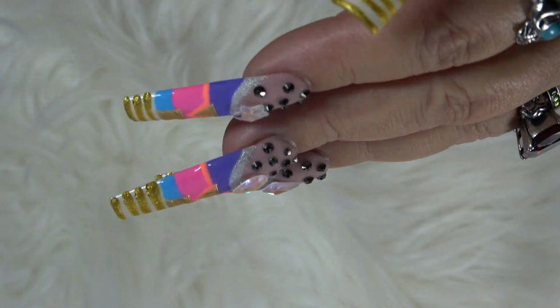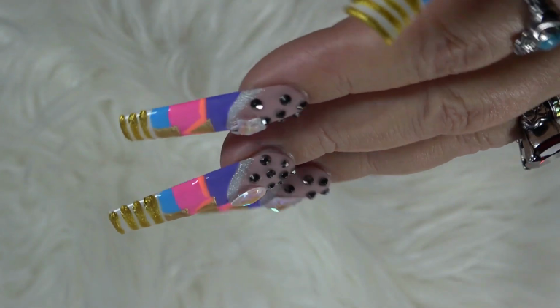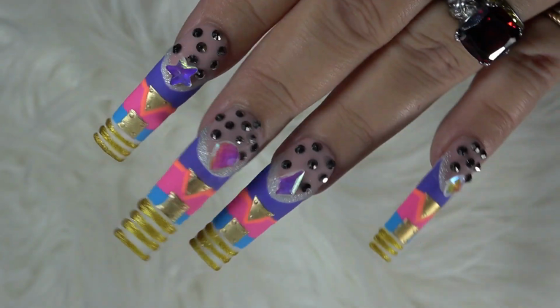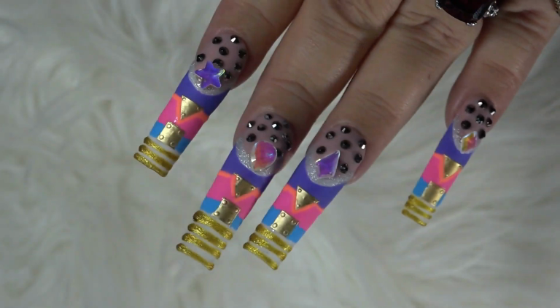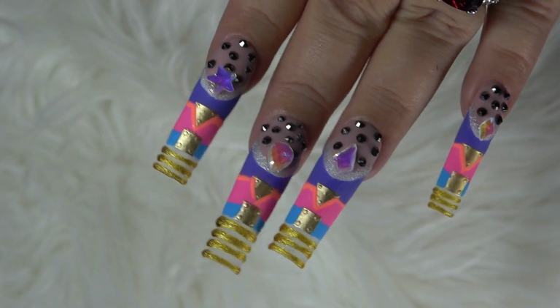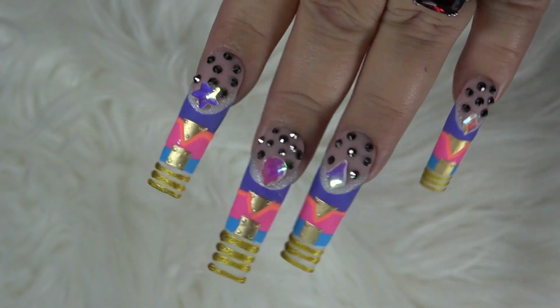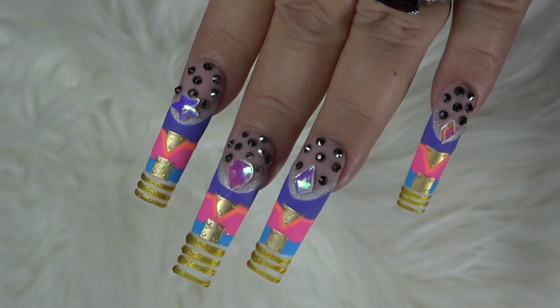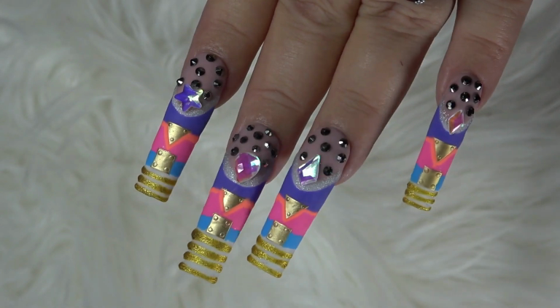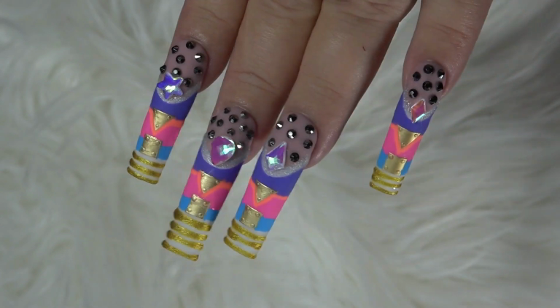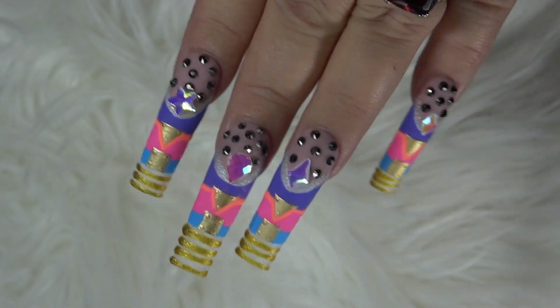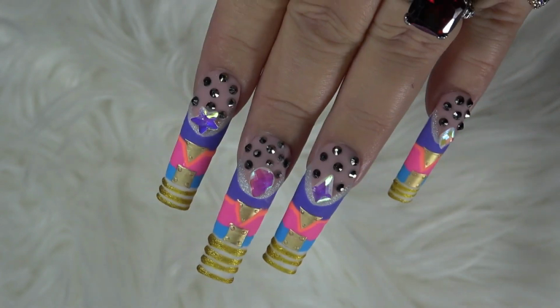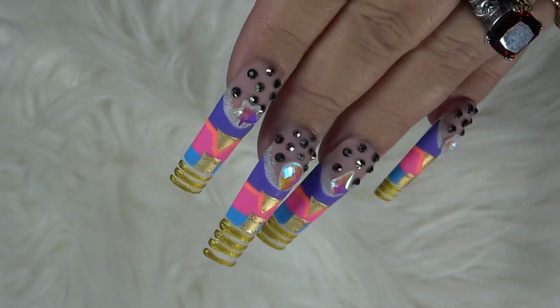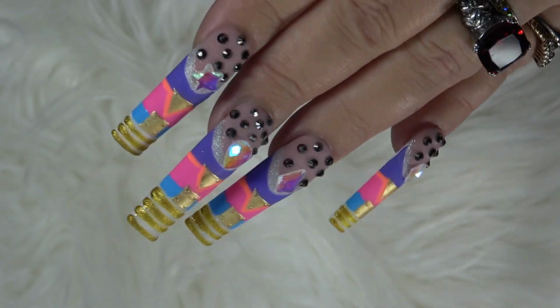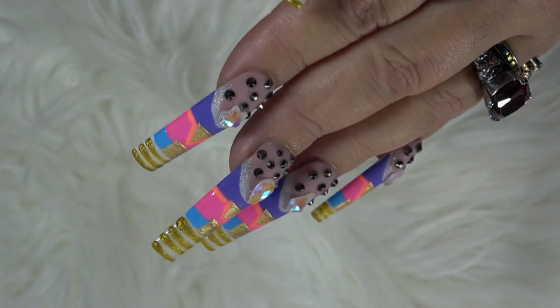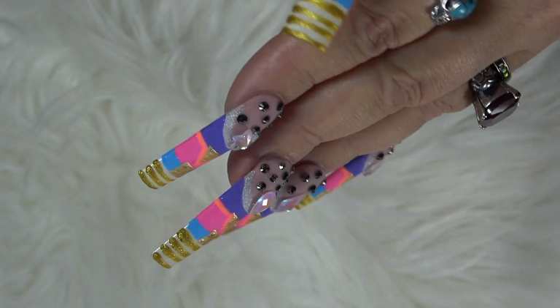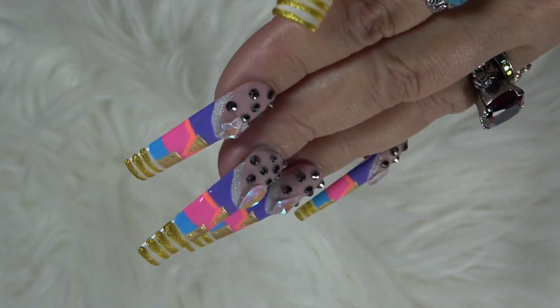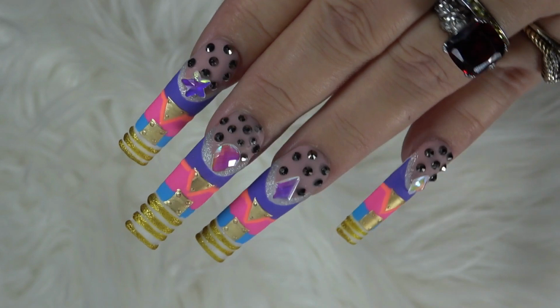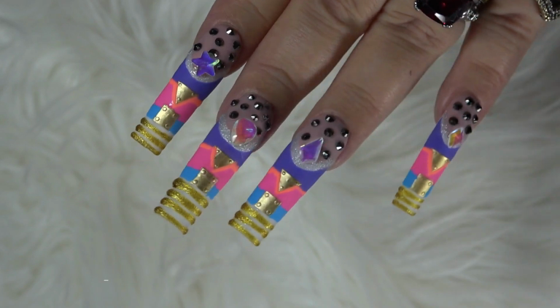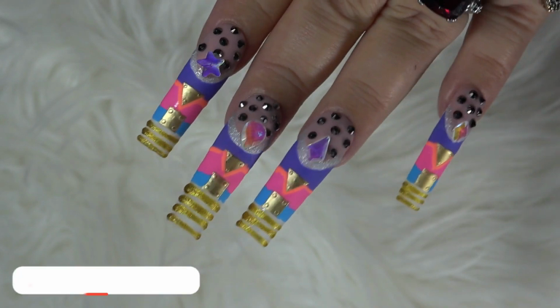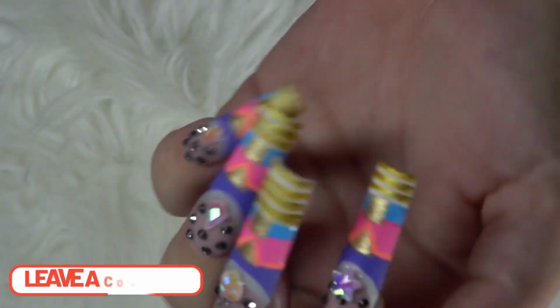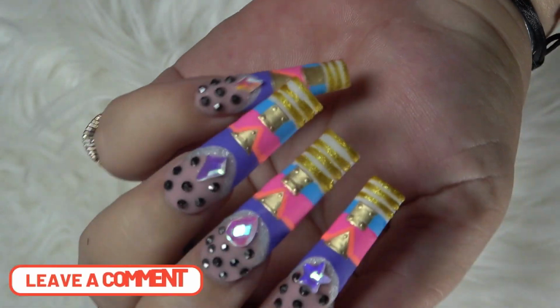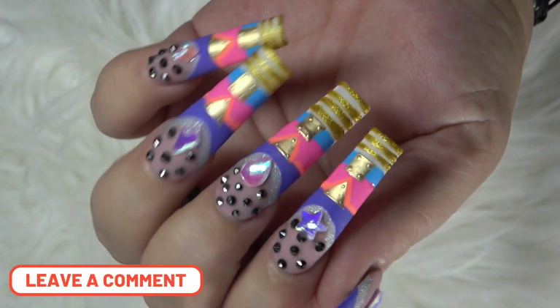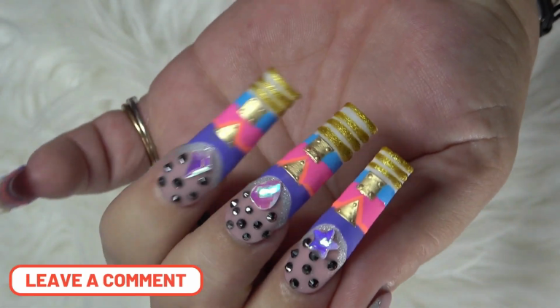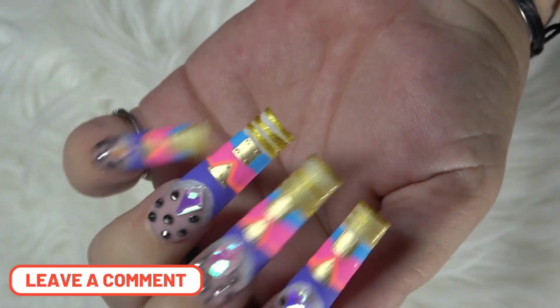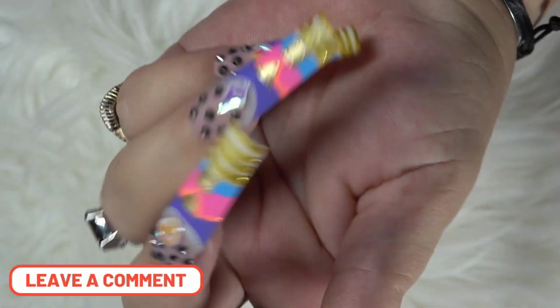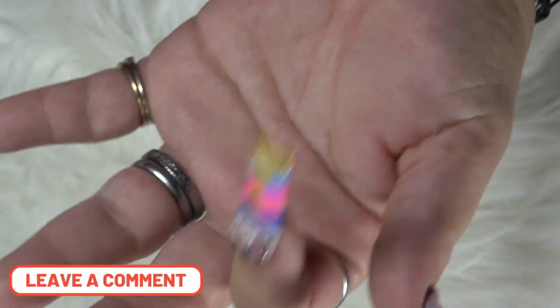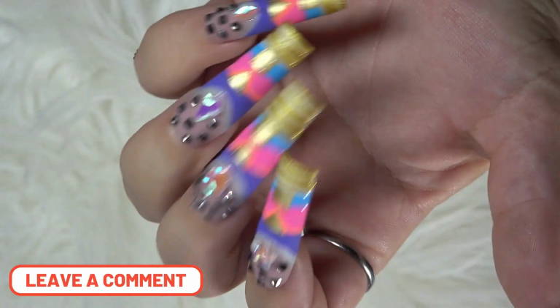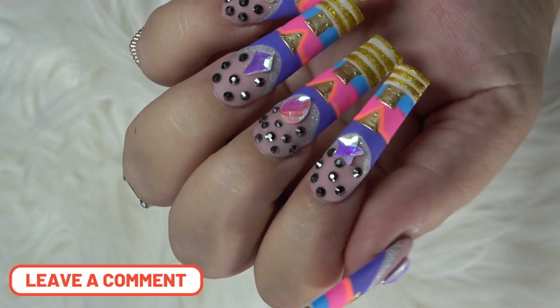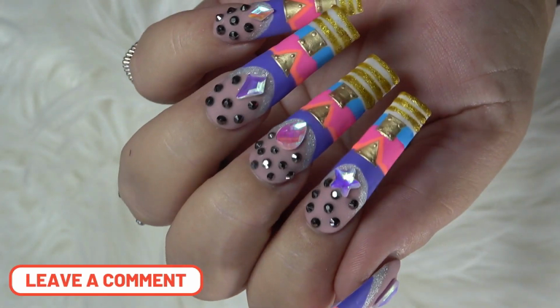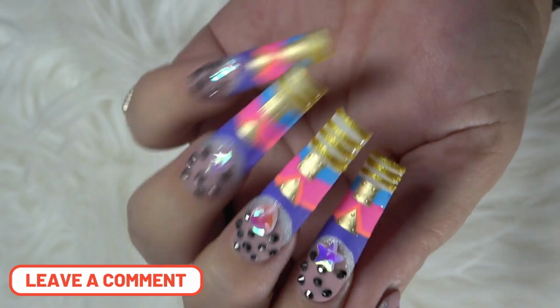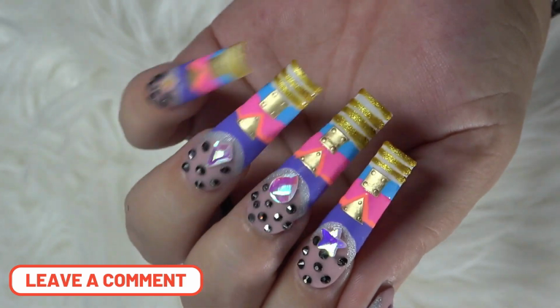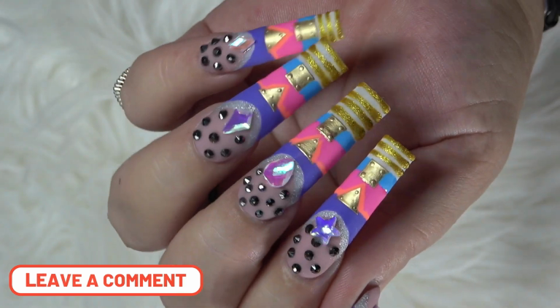There you have it ladies — there are the nails. What do these remind you guys of? Let me know down in the comment section. Would you guys rock these? Would you guys wear these? Let me know in the comments down below.